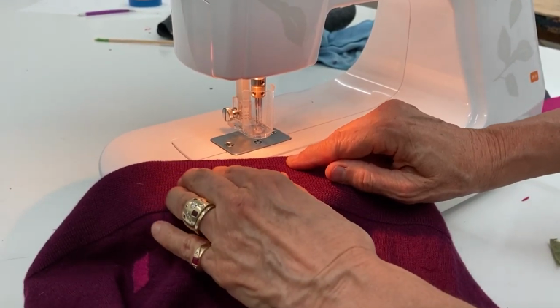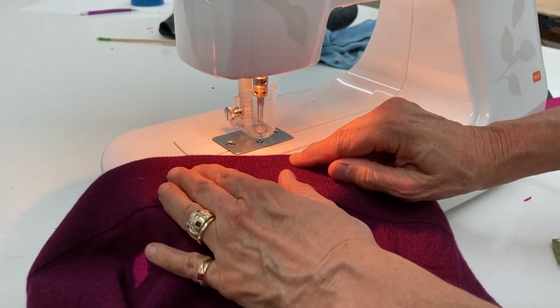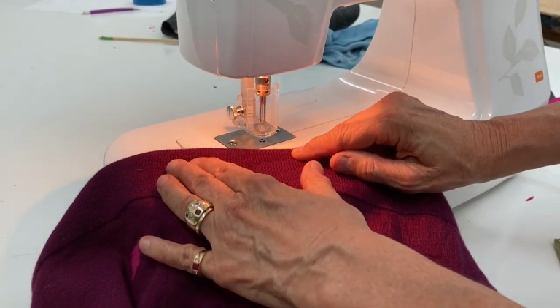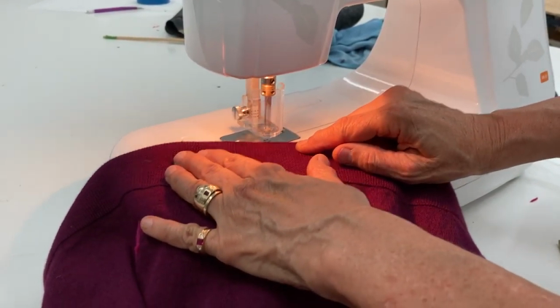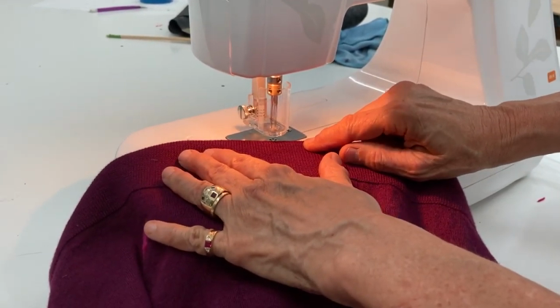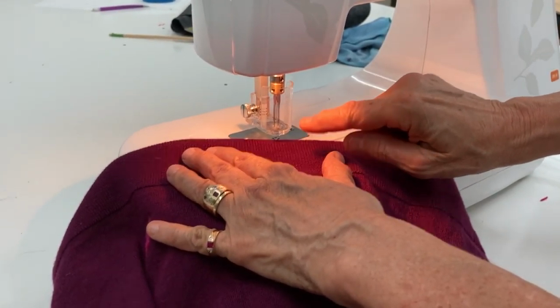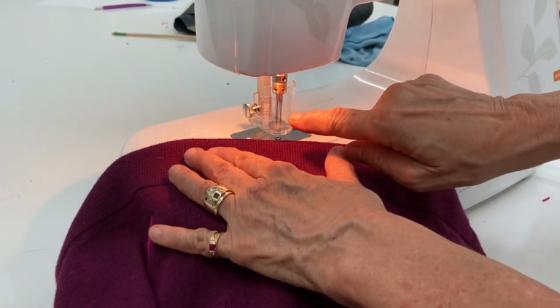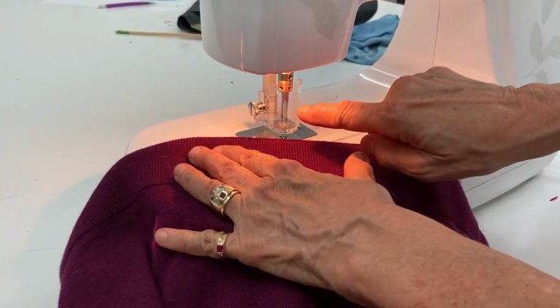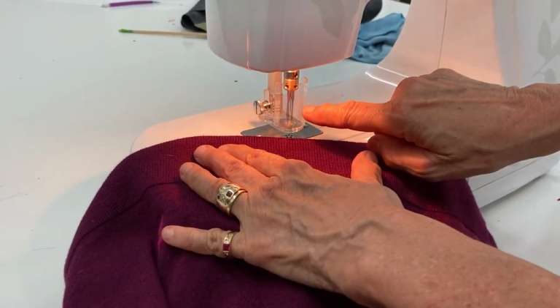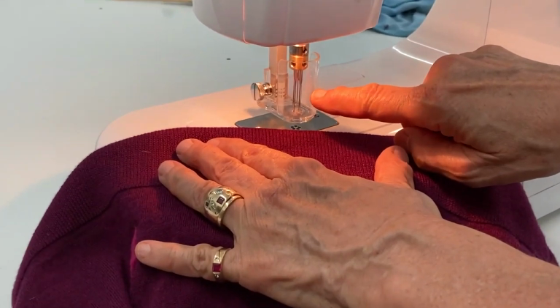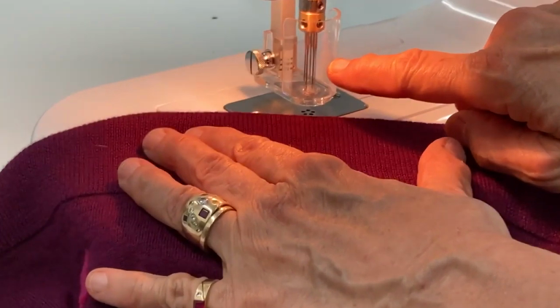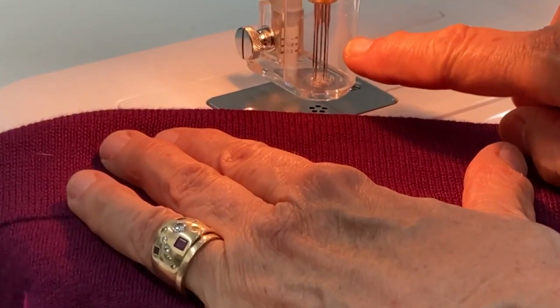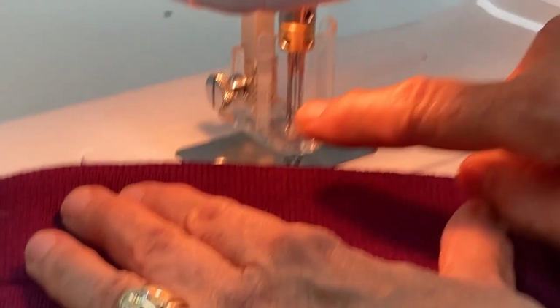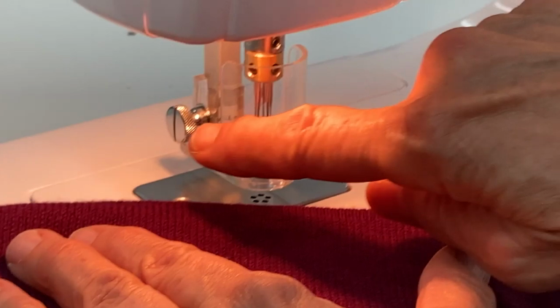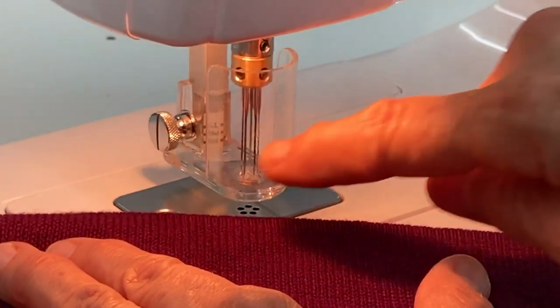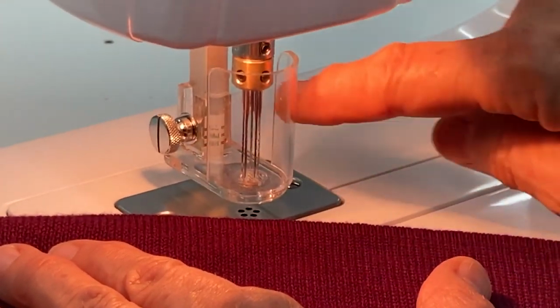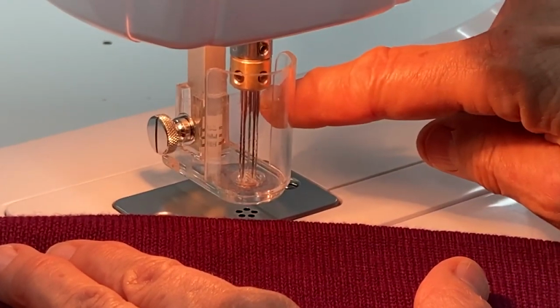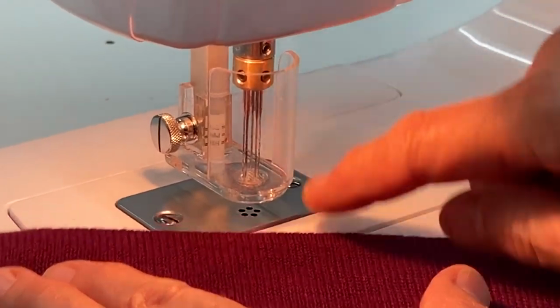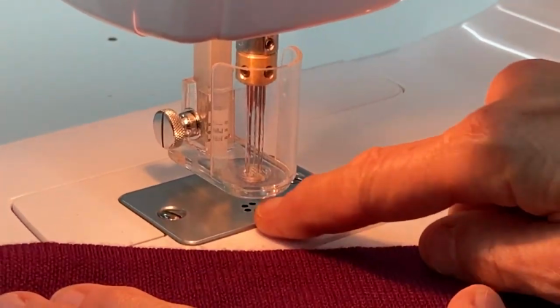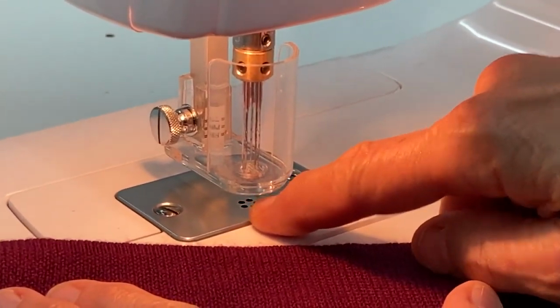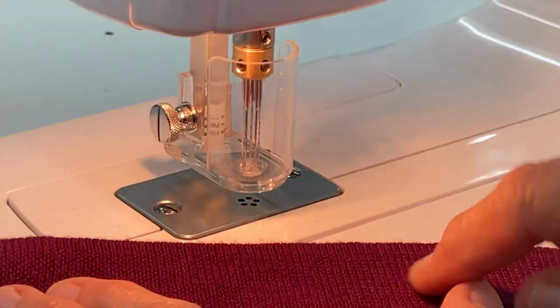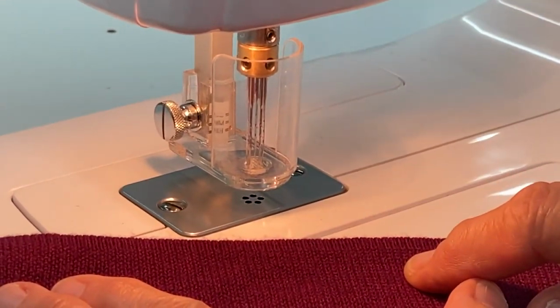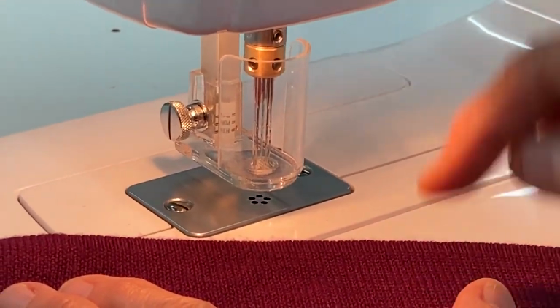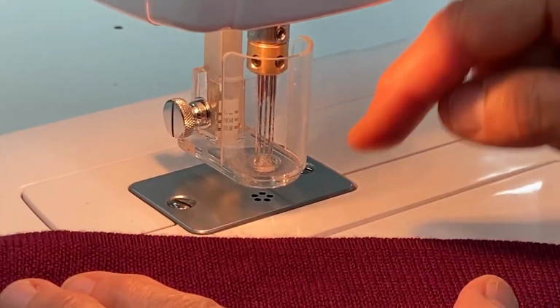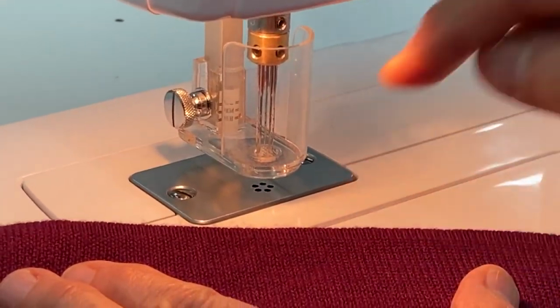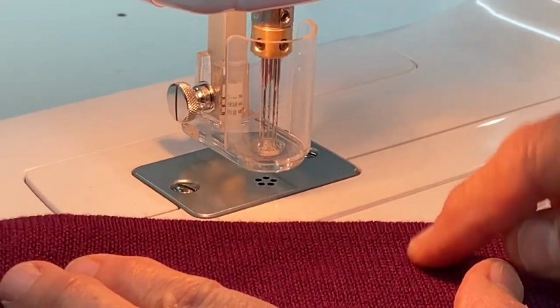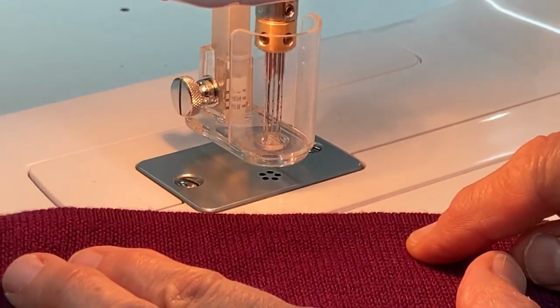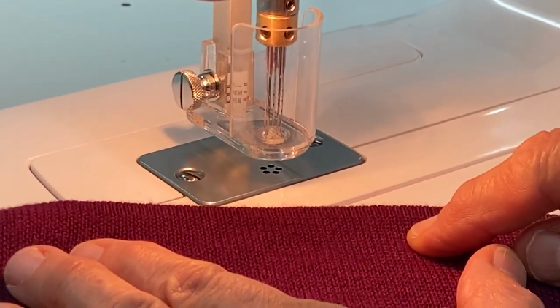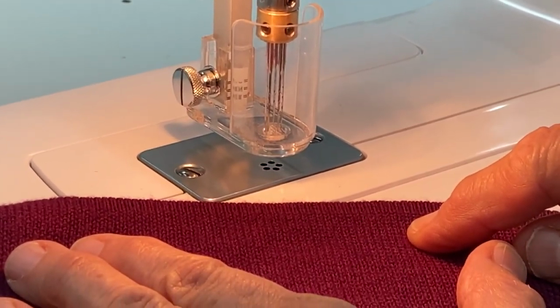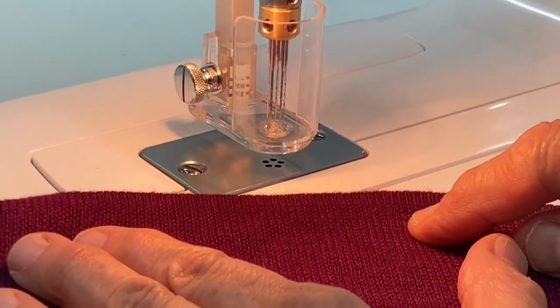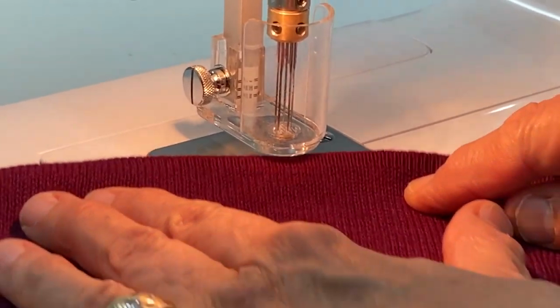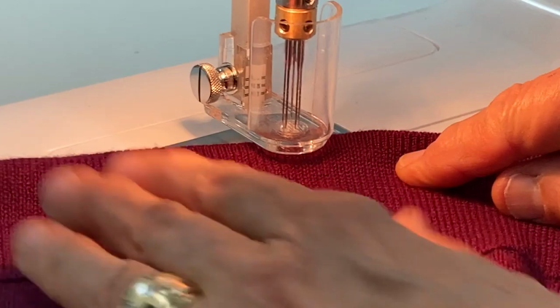This is a felting machine. It has five felting needles, a plastic cover, and a plate that allows the needles to go all the way through.